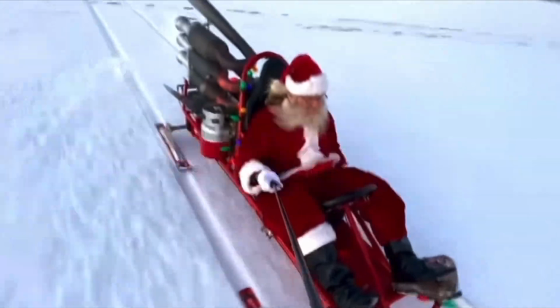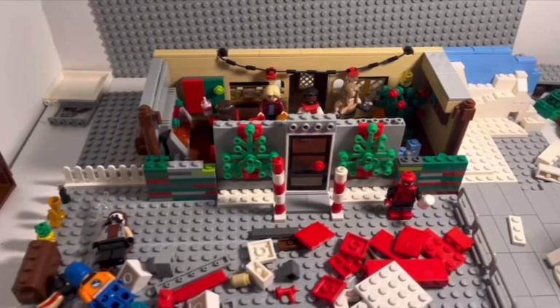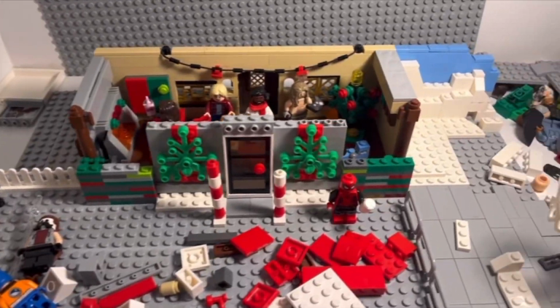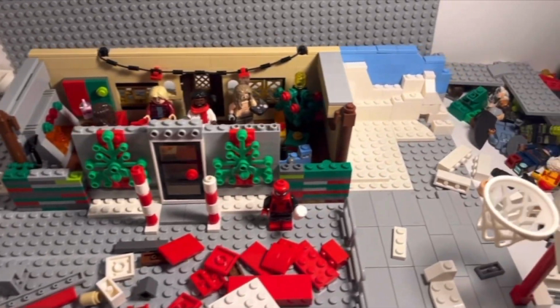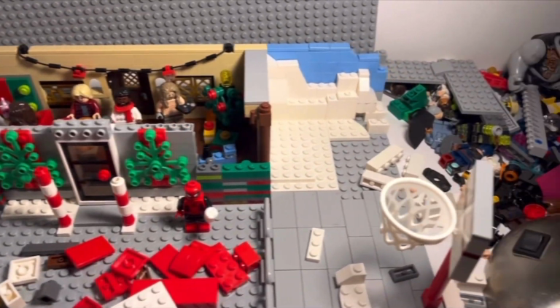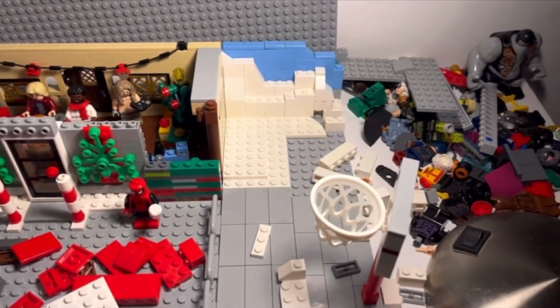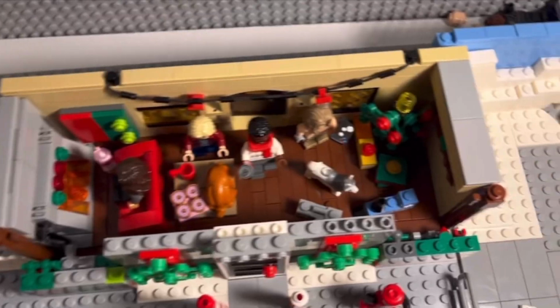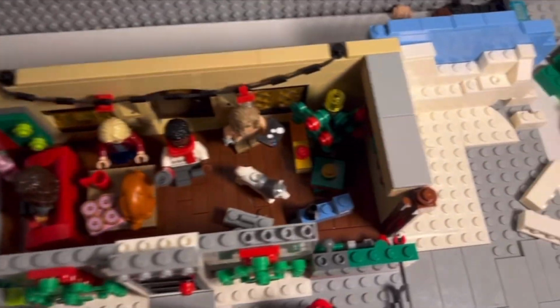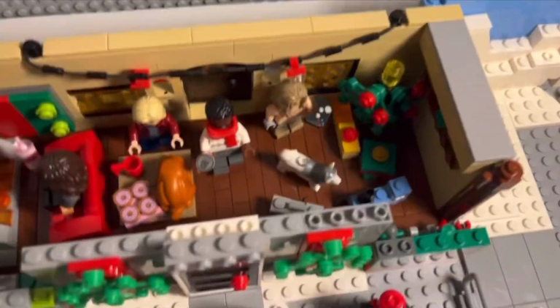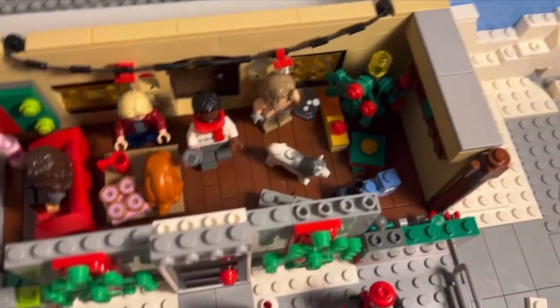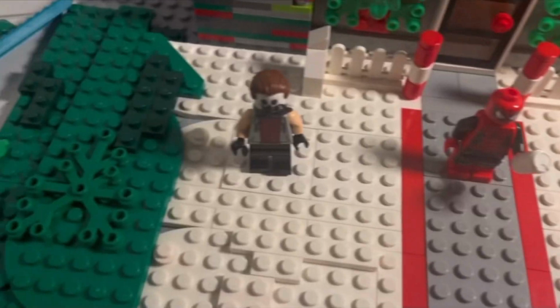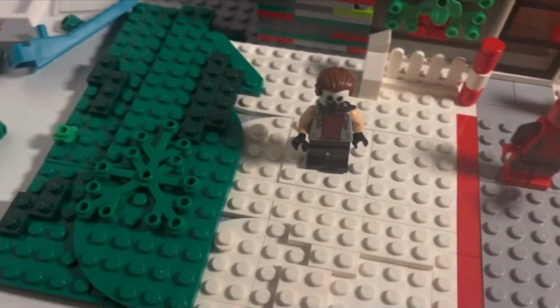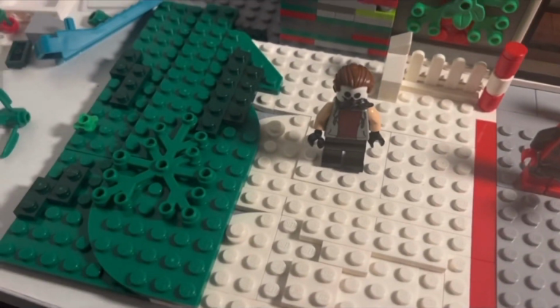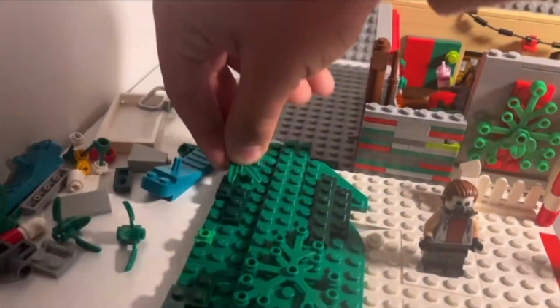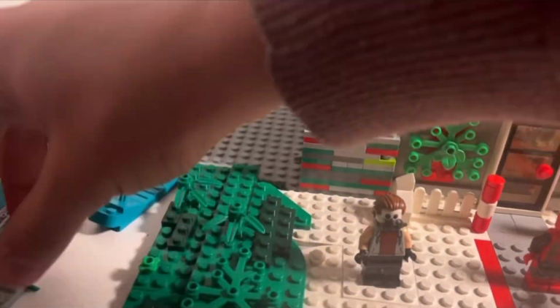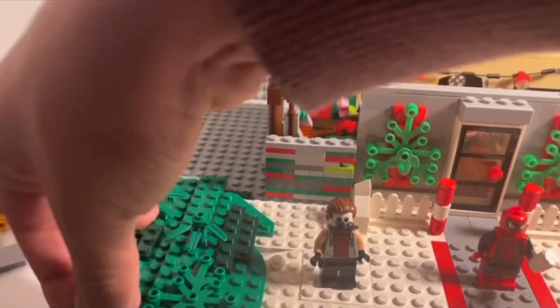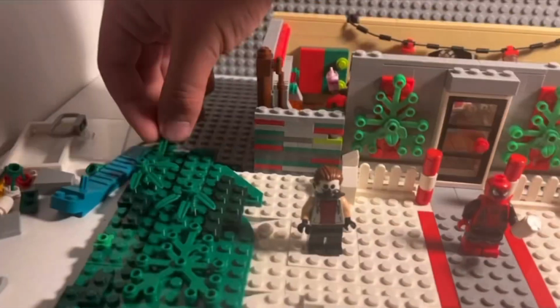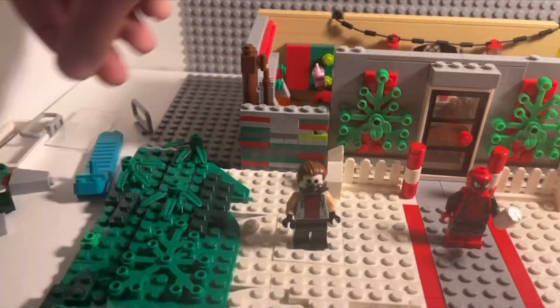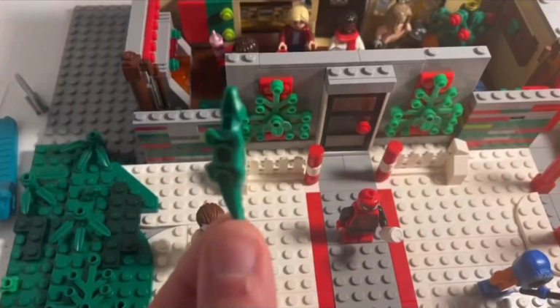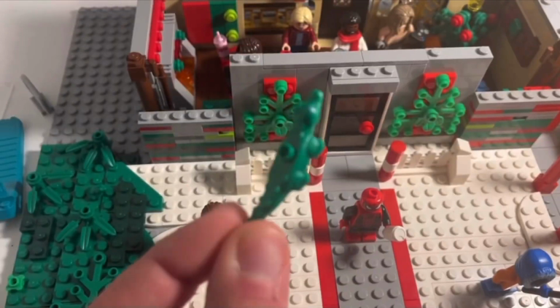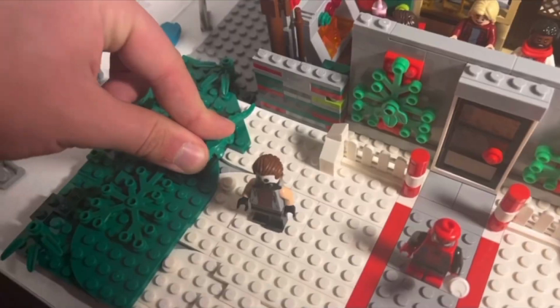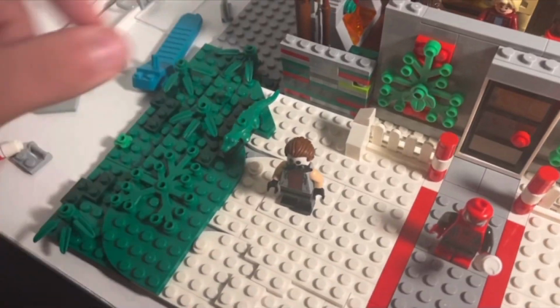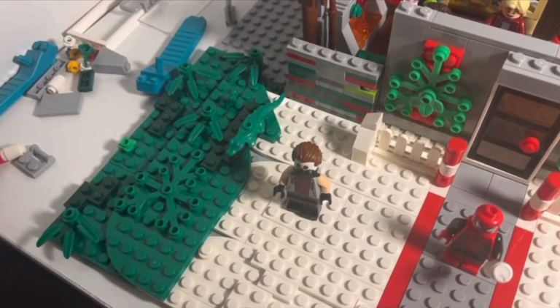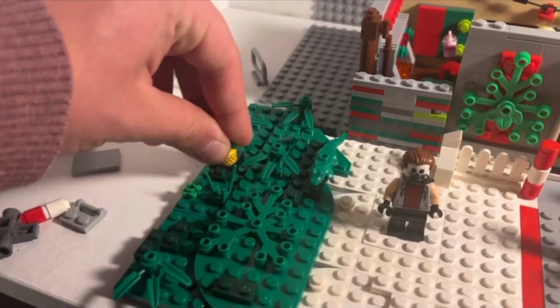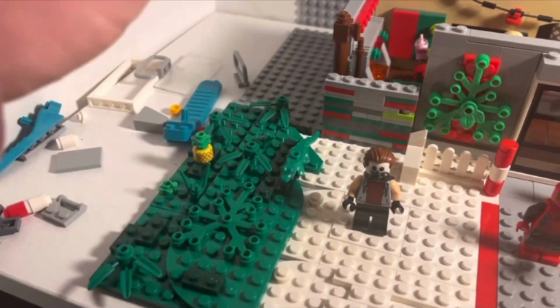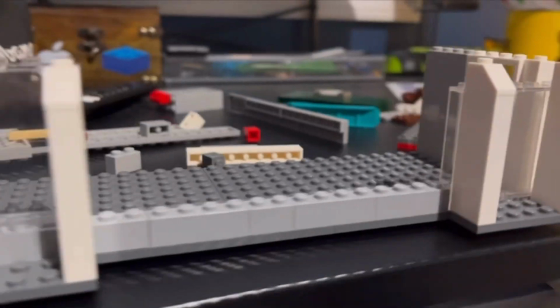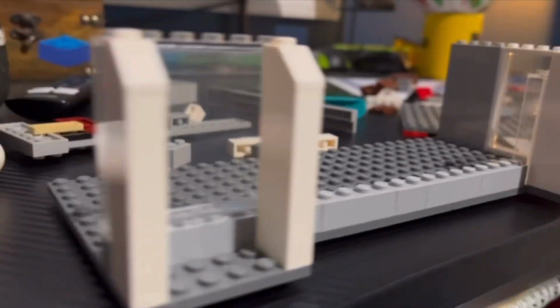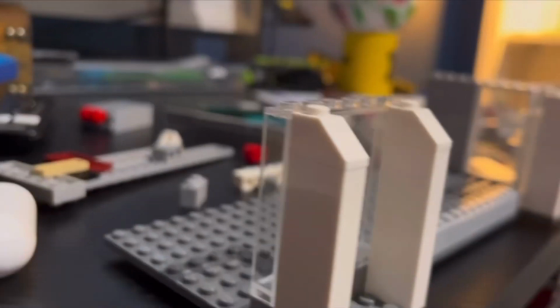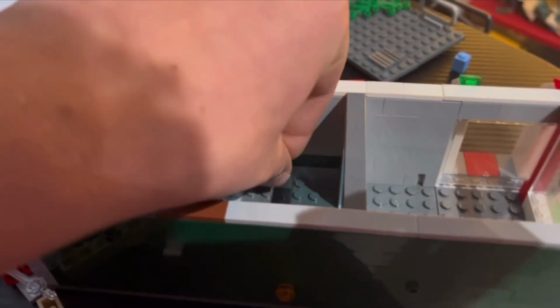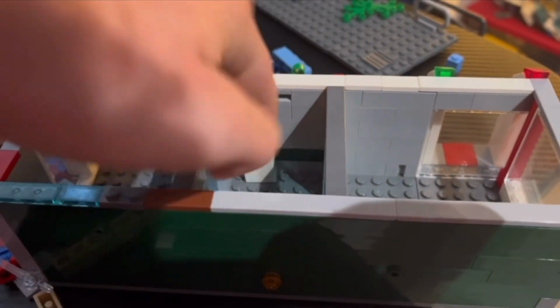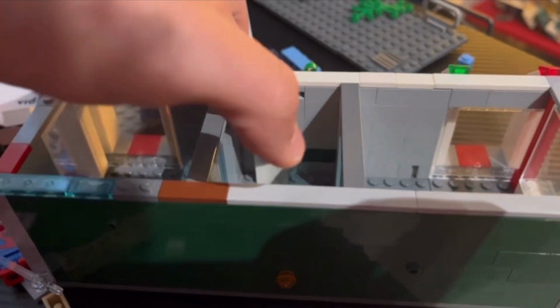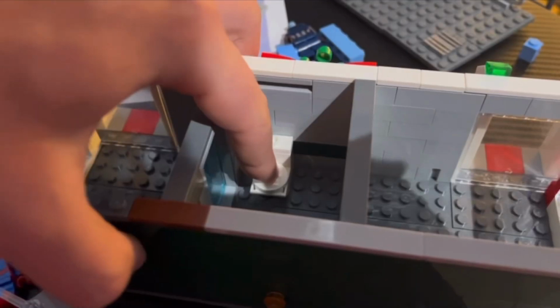With that, the time had finally come to build the ultimate Christmas build. I quickly grabbed all the previous stuff that I built in the video, and then after 12 hours of non-stop building, it was done.